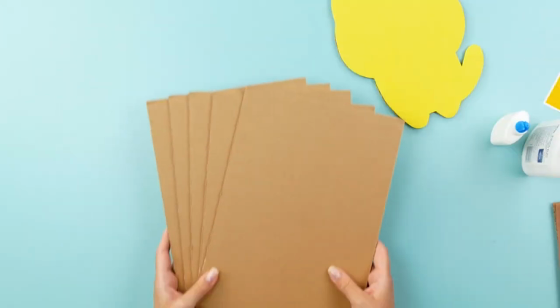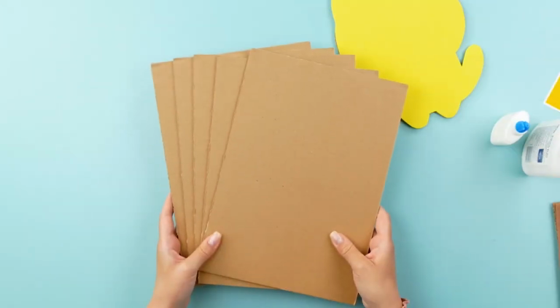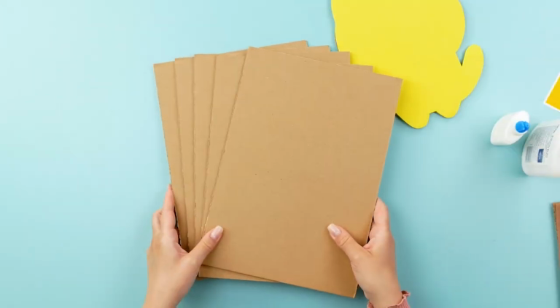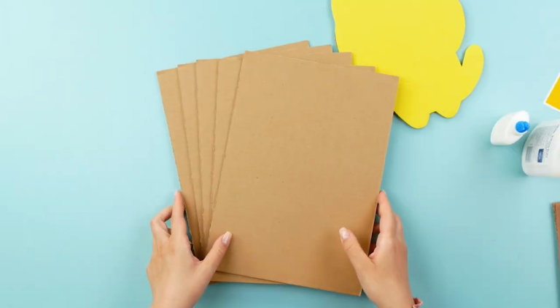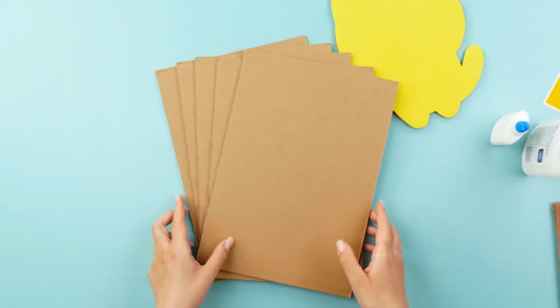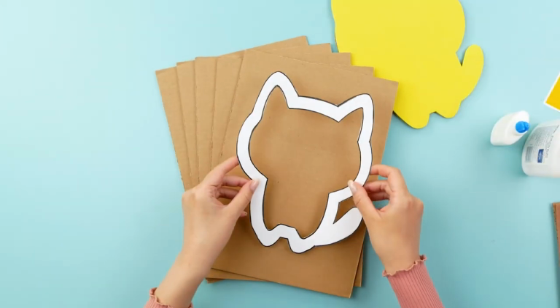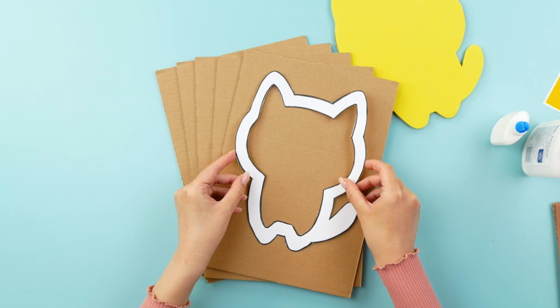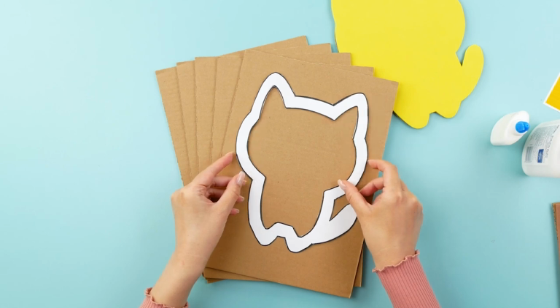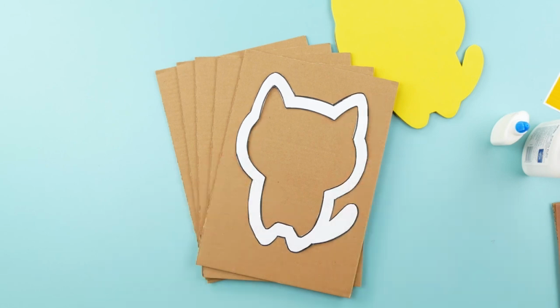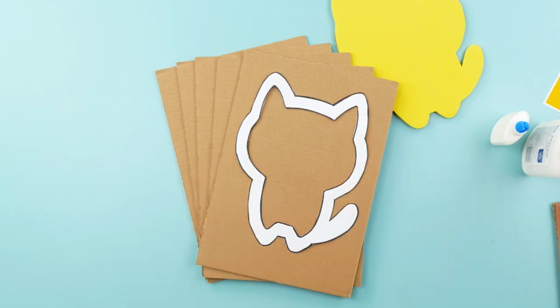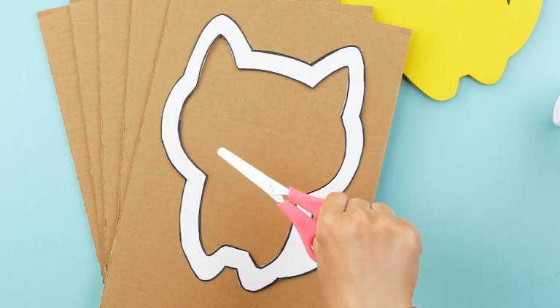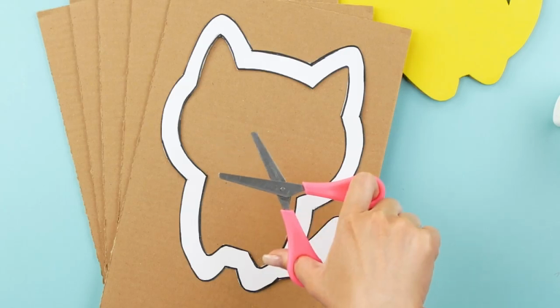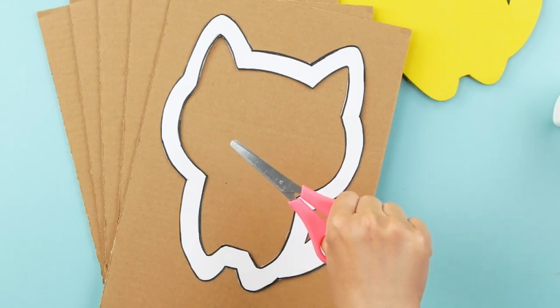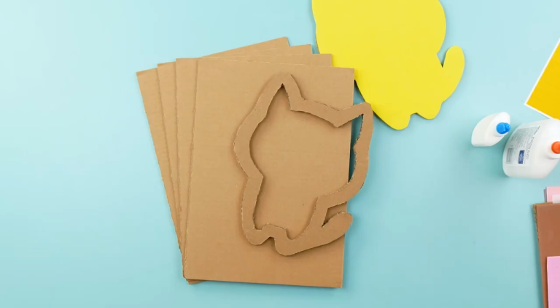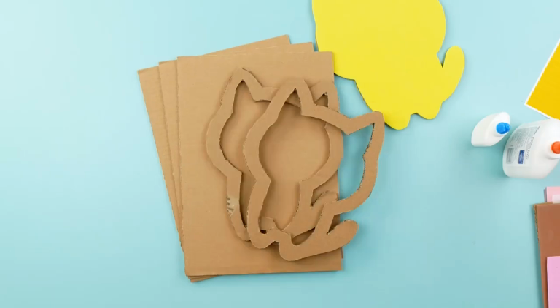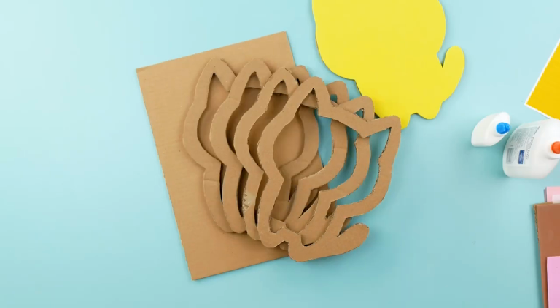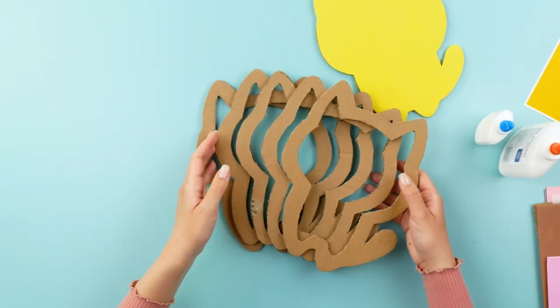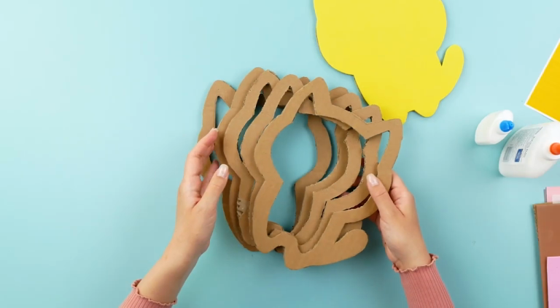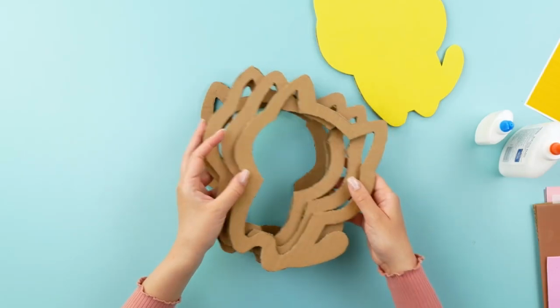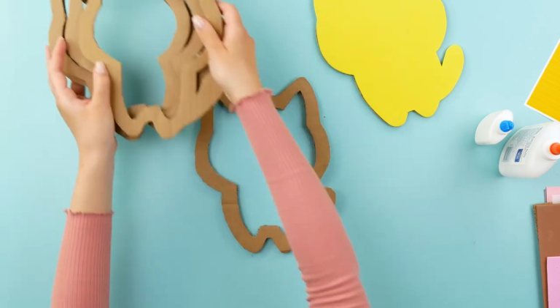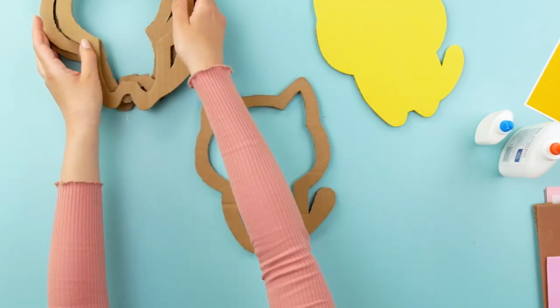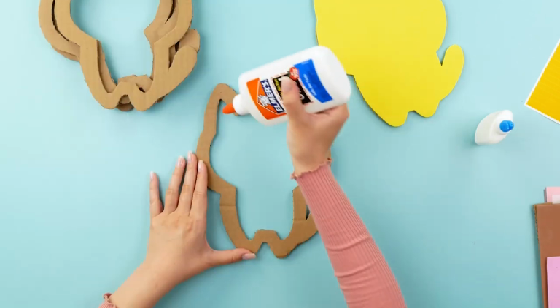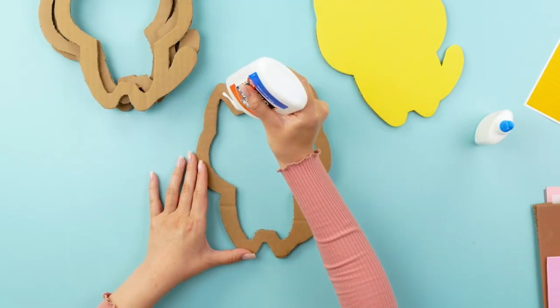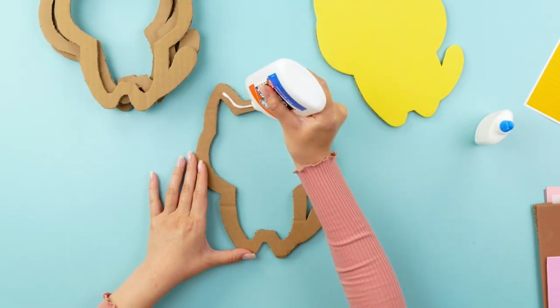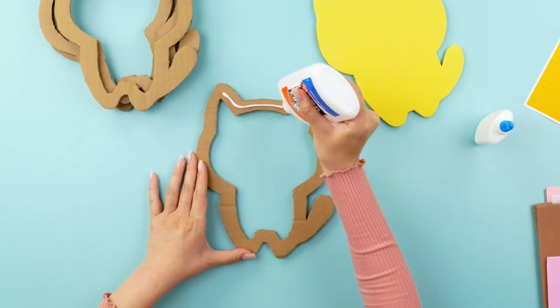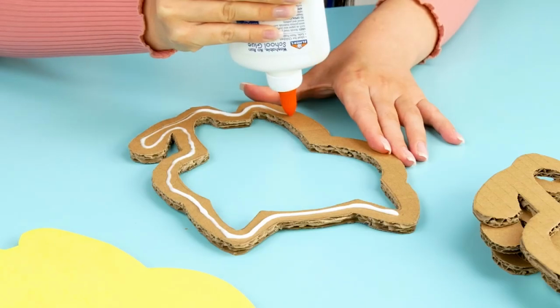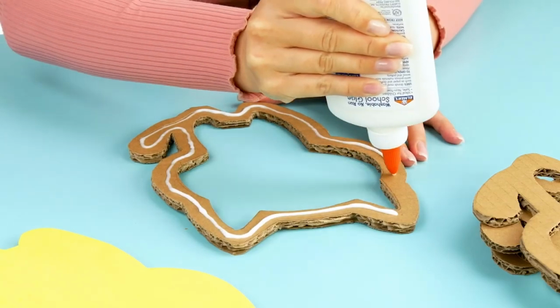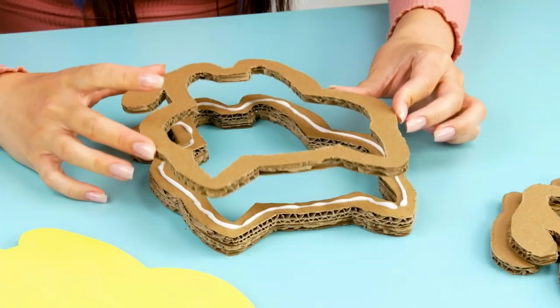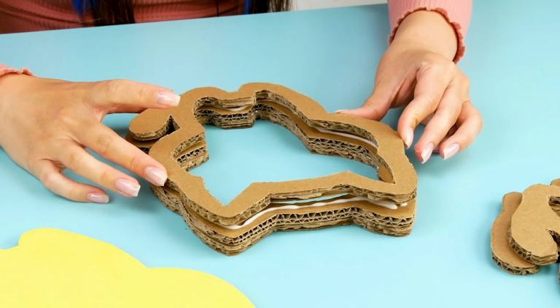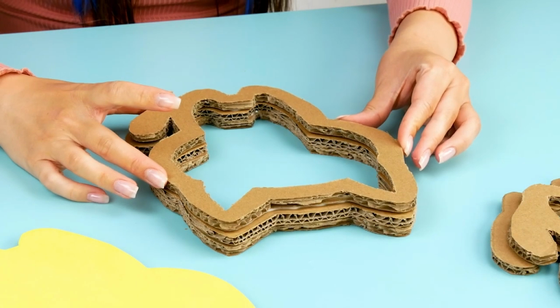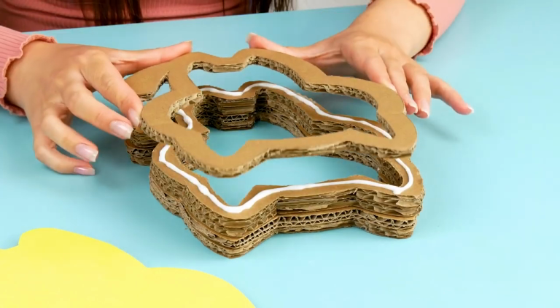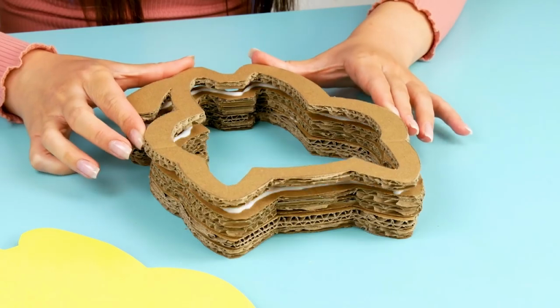Now I need to cut five more cute little kitty cats out of cardboard. But this time we only need the outline of the cat, so I'm going to cut out the middle too. For the next step, the cardboard outlines get glued to each other.